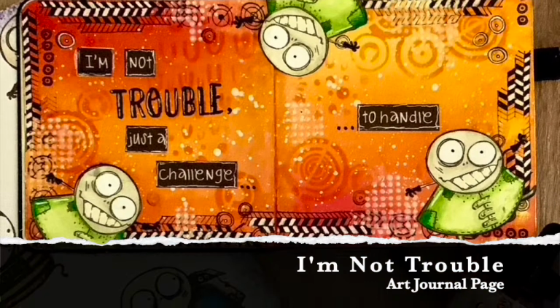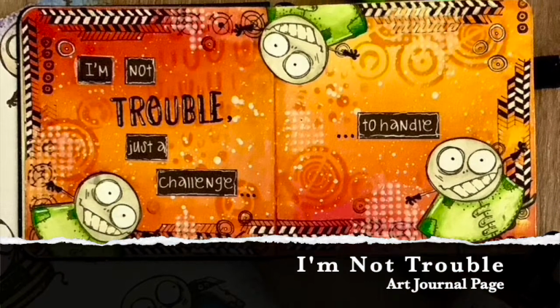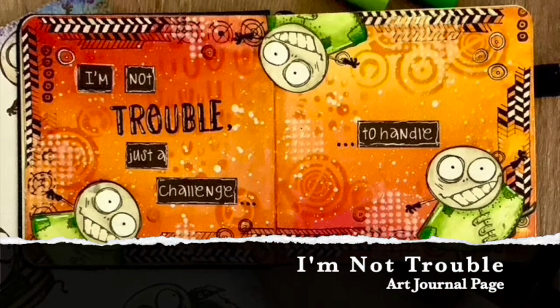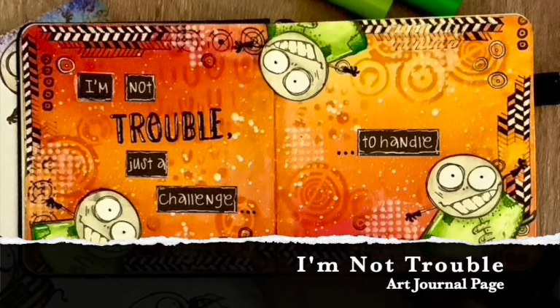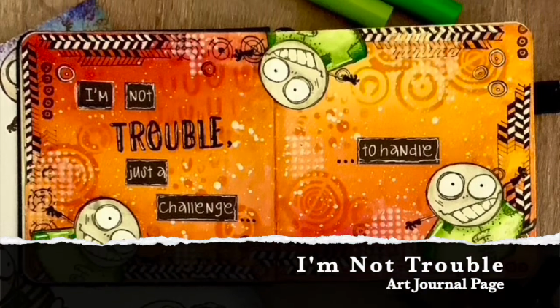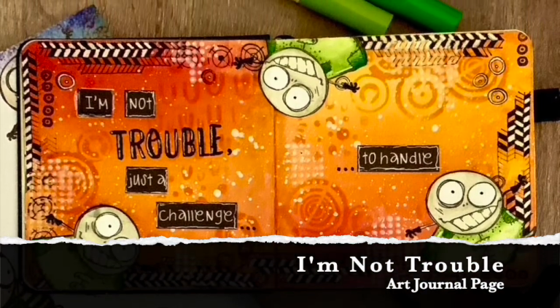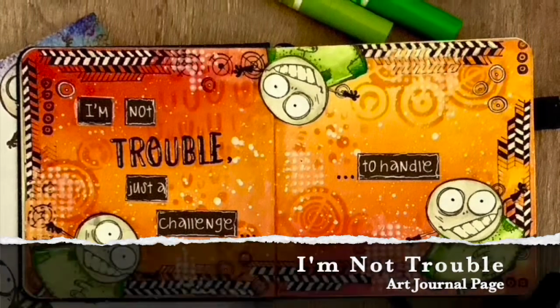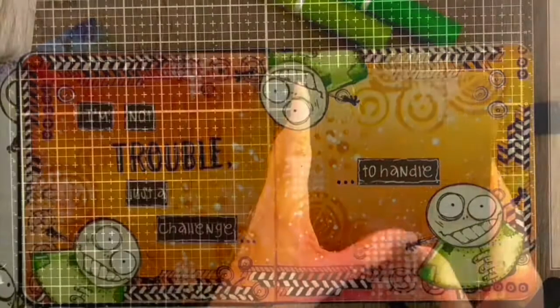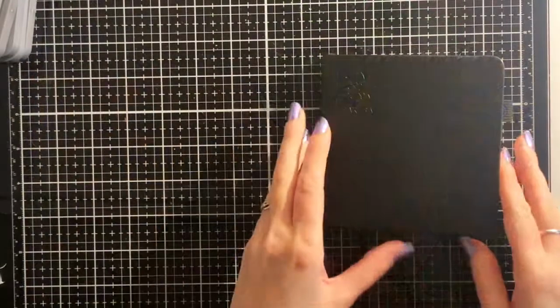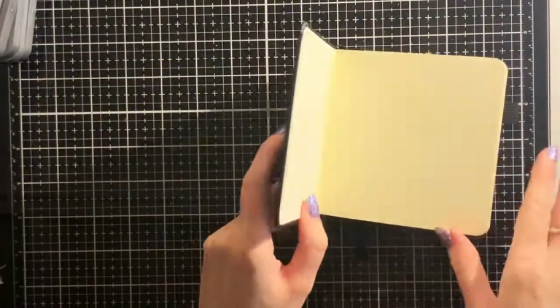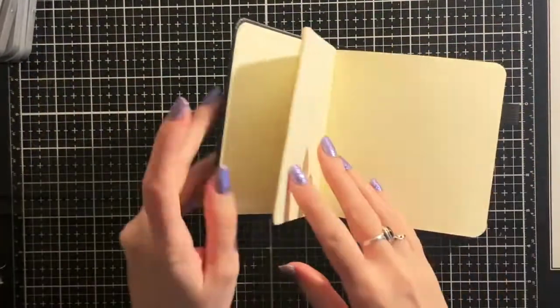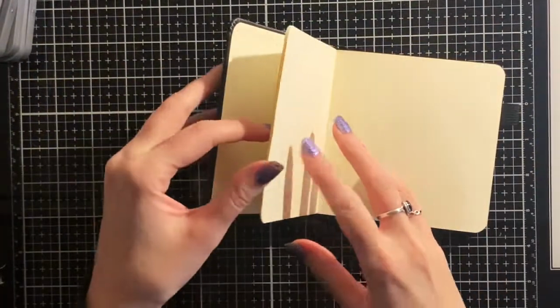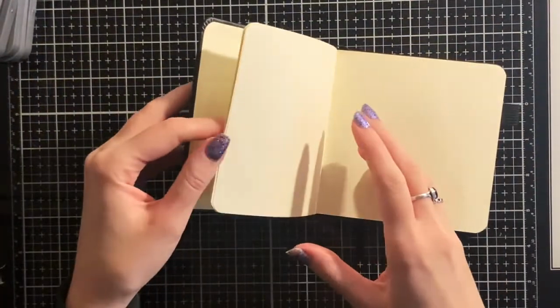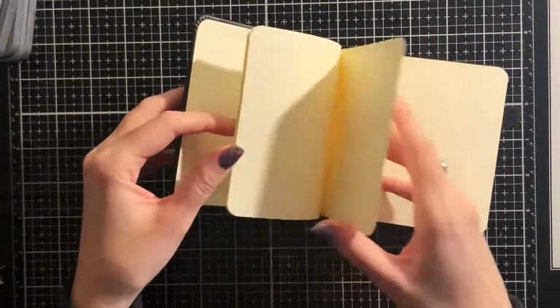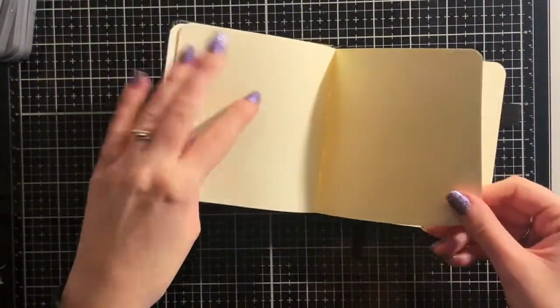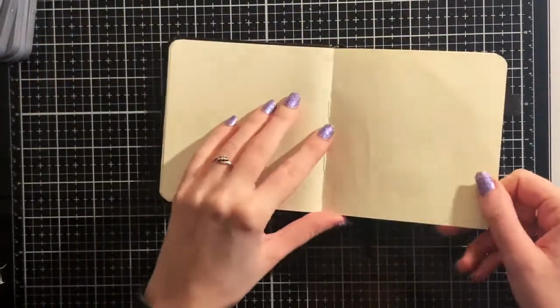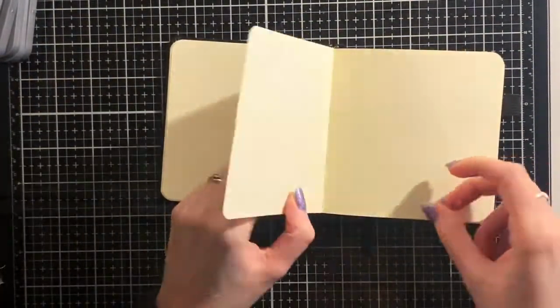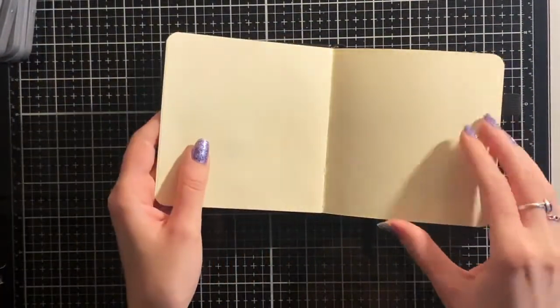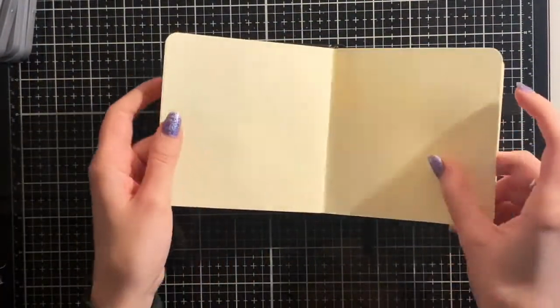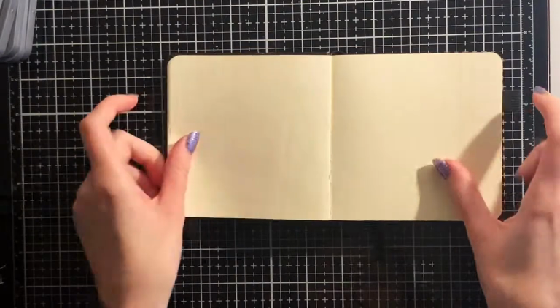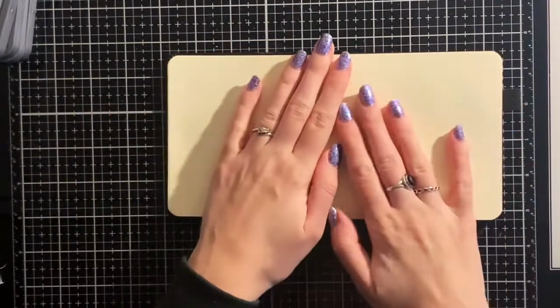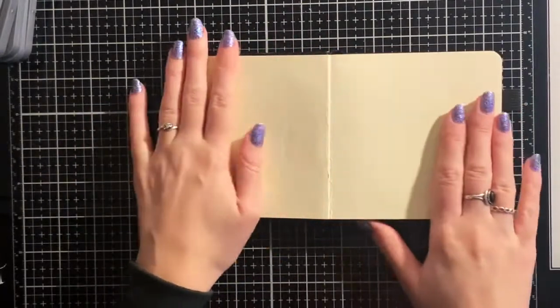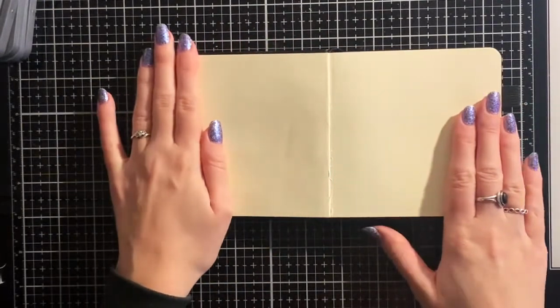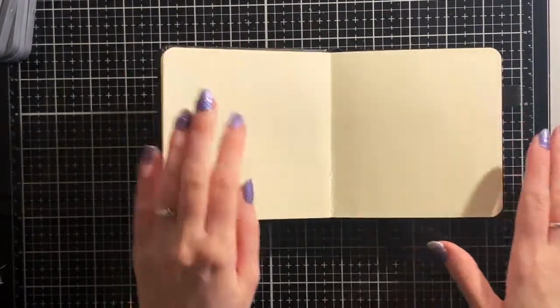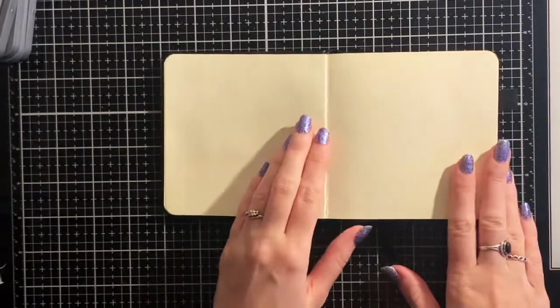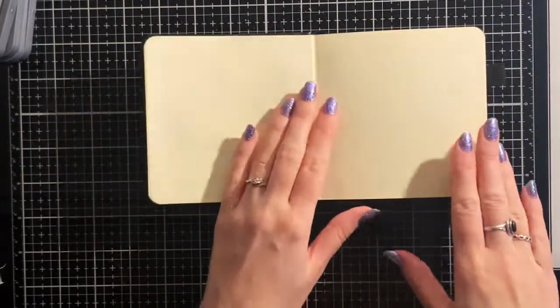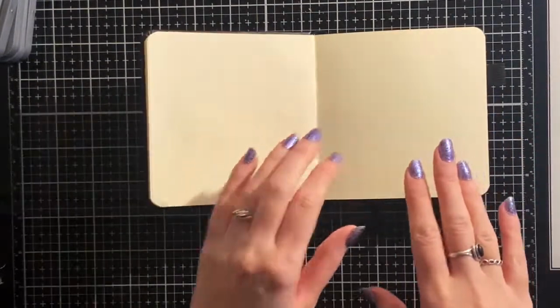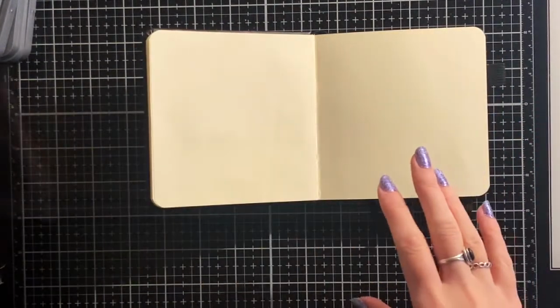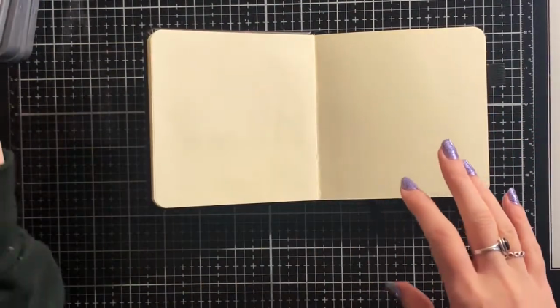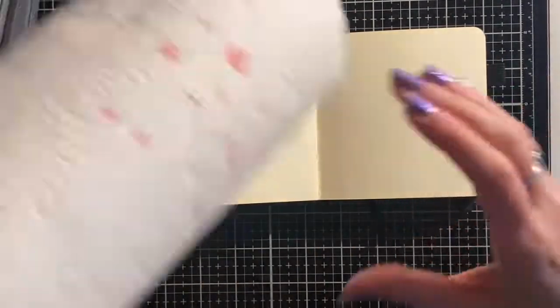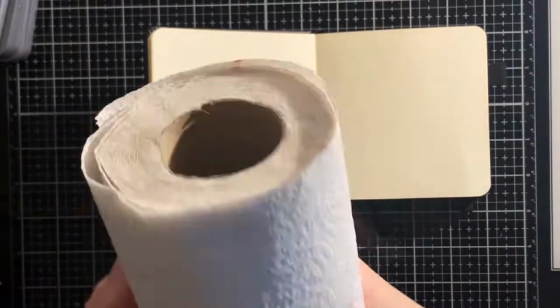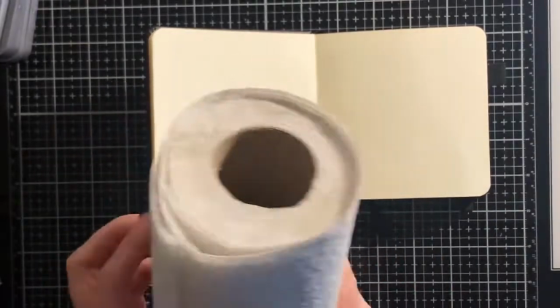Hello, Myrthe here and welcome to my channel. Today I'm going to make this art journal page in my mini art journal from Sakura. Even though the paper is quite thin, I still really like this journal because of its square size. I think it looks cute this tiny.